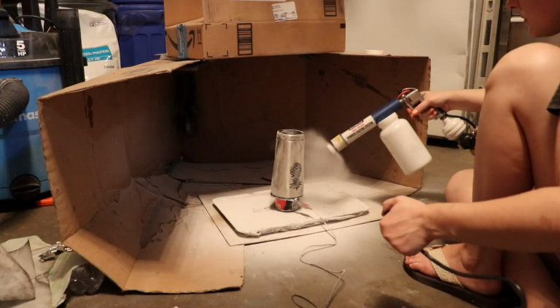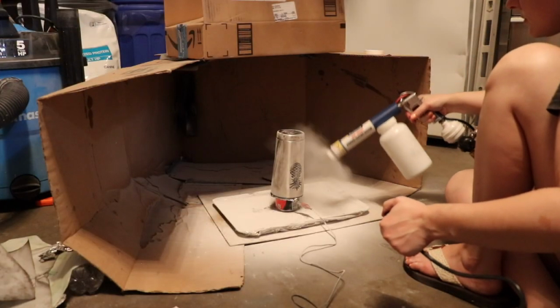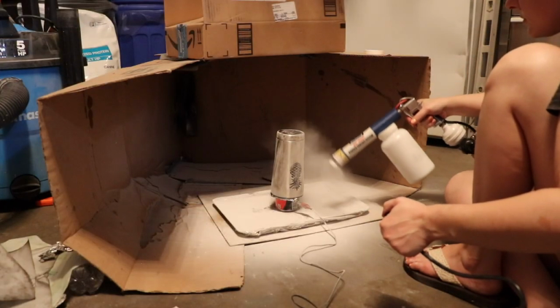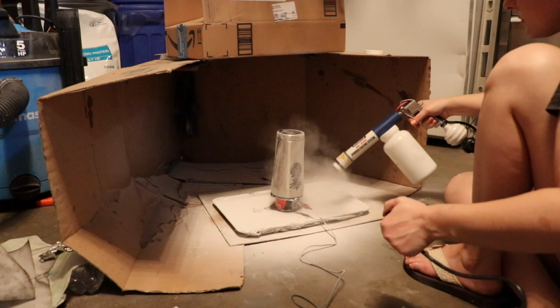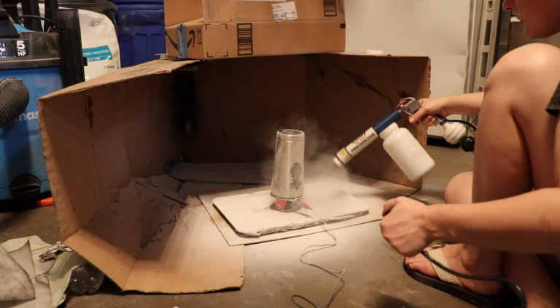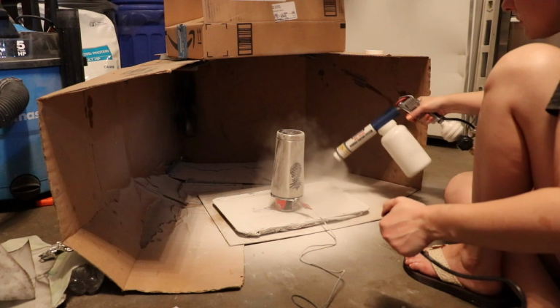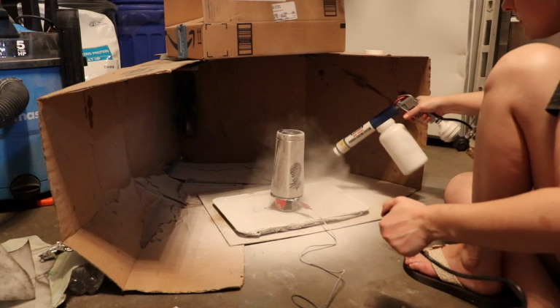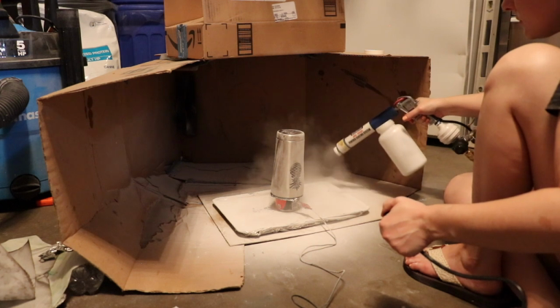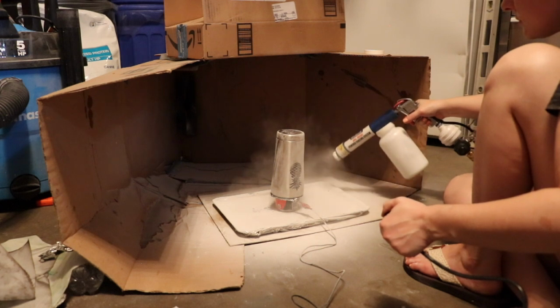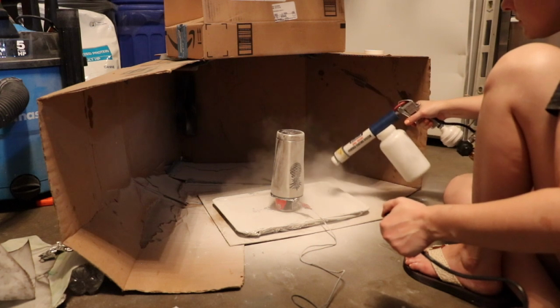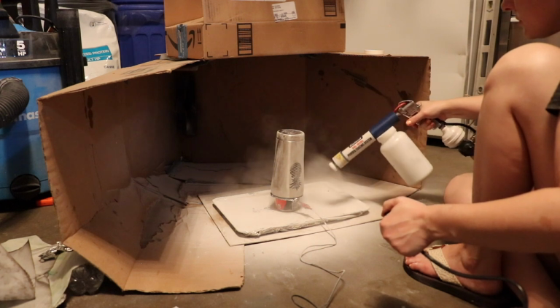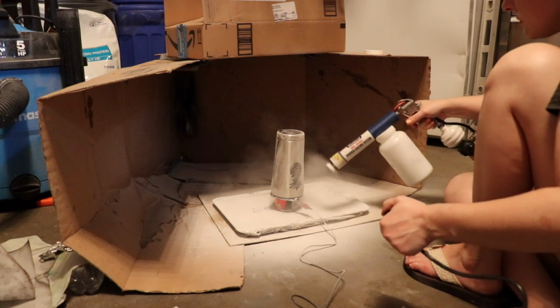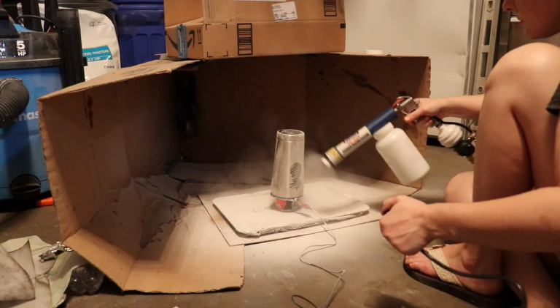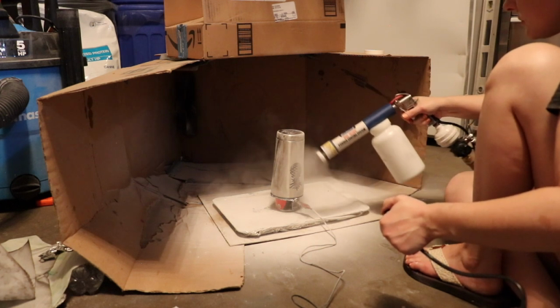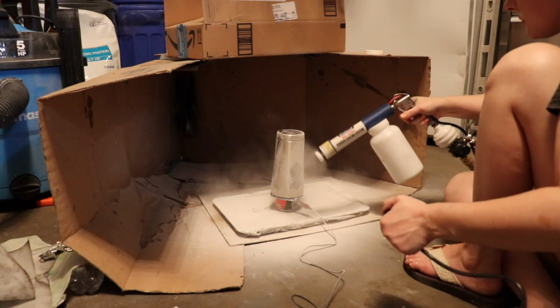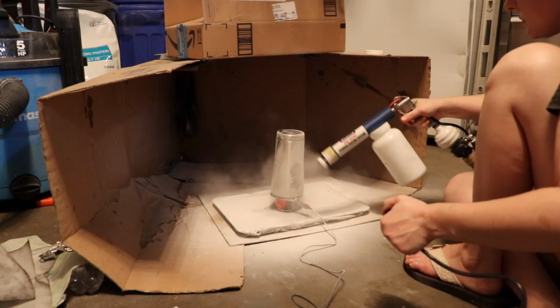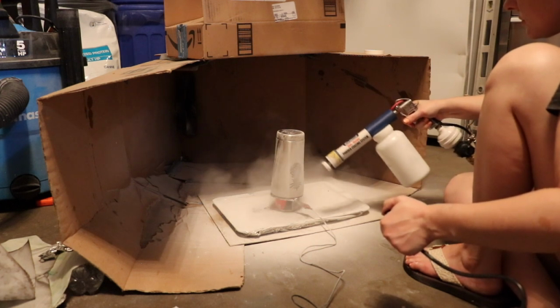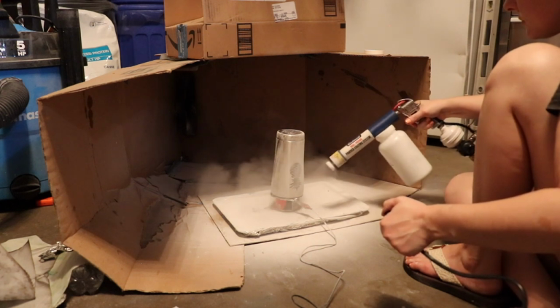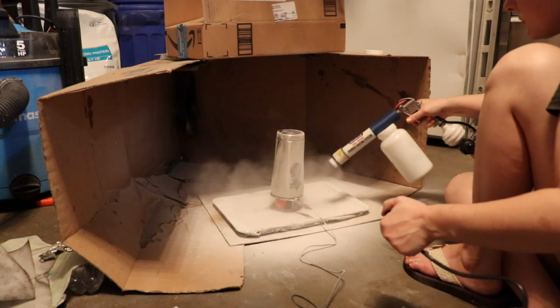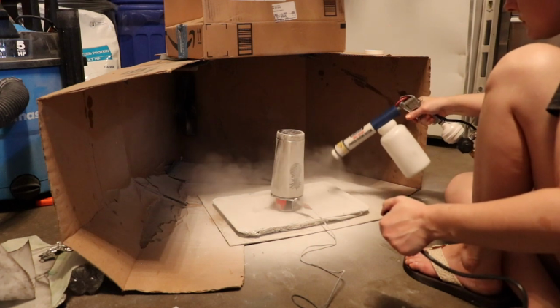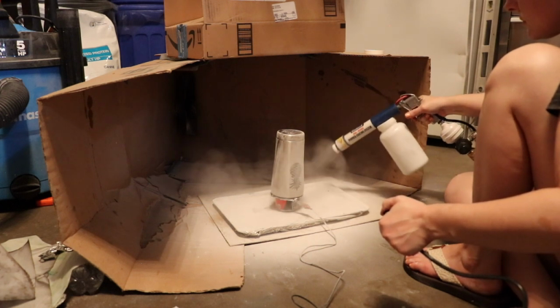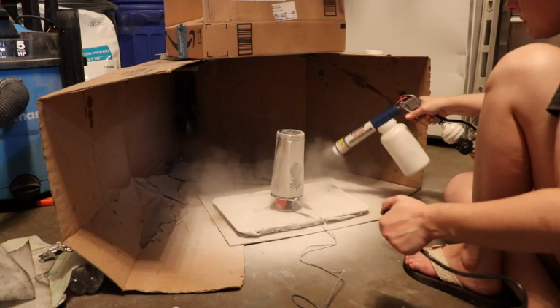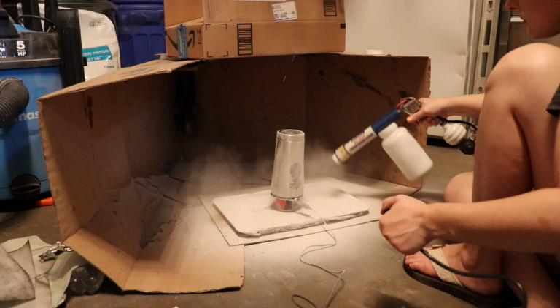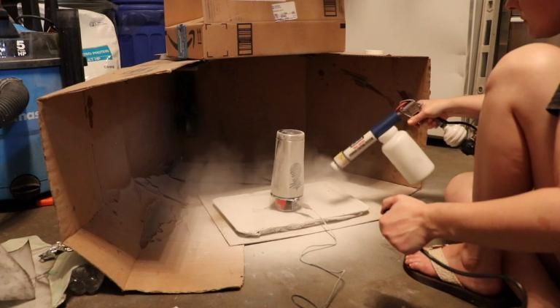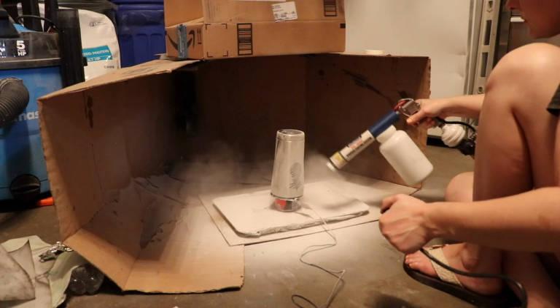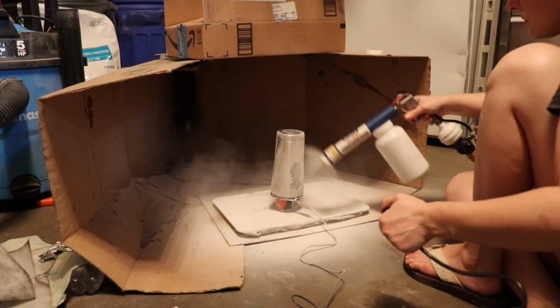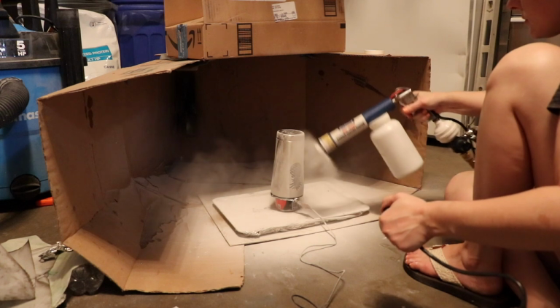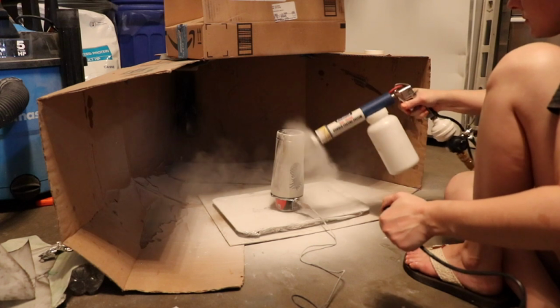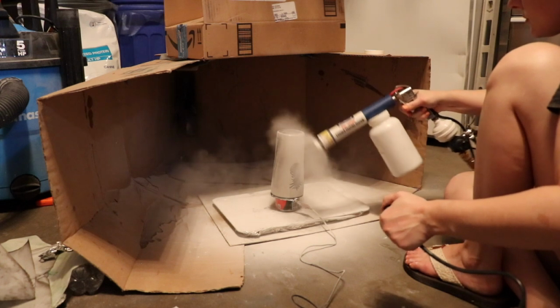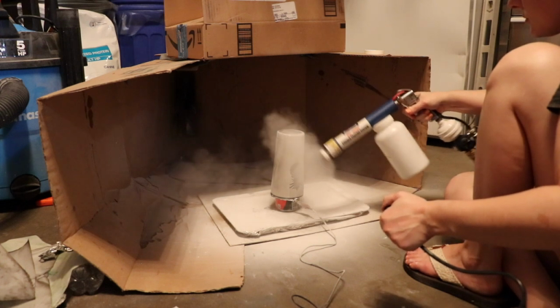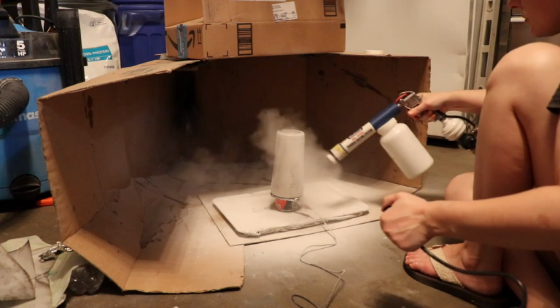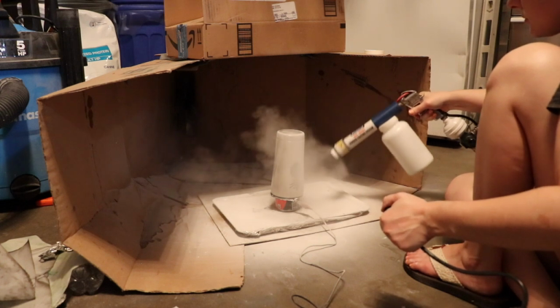I taught Katie how to powder coat during the filming of this video. I think she's doing great for her first time. I hope she sticks with it — I can't wait to see what she creates on her own.